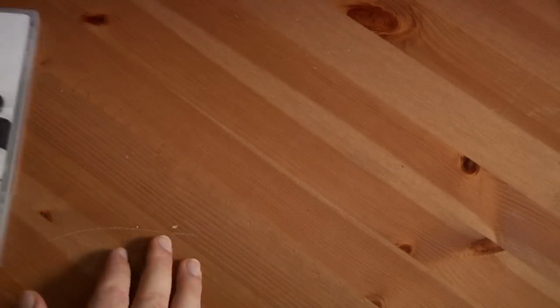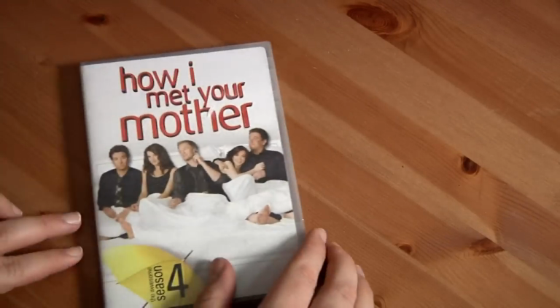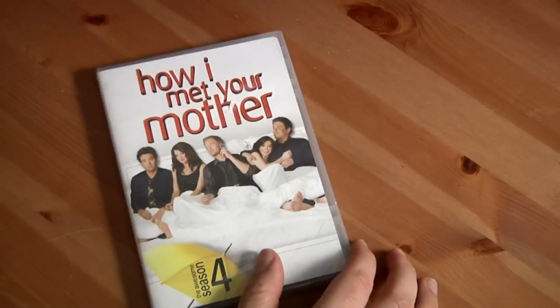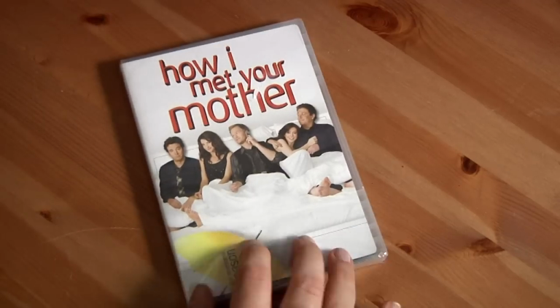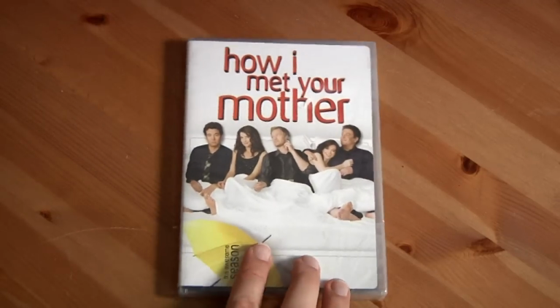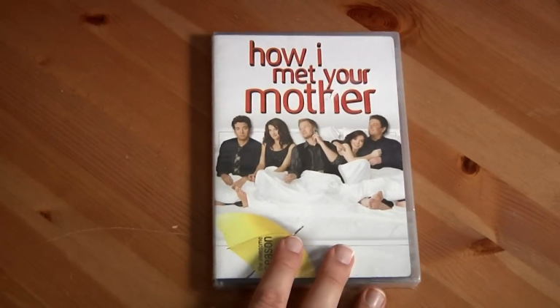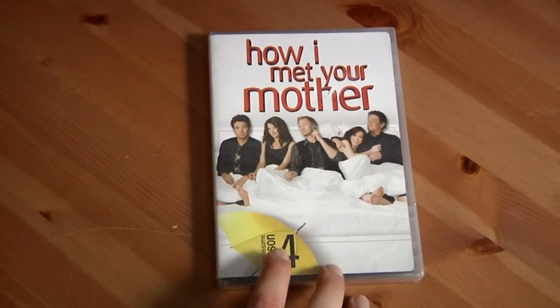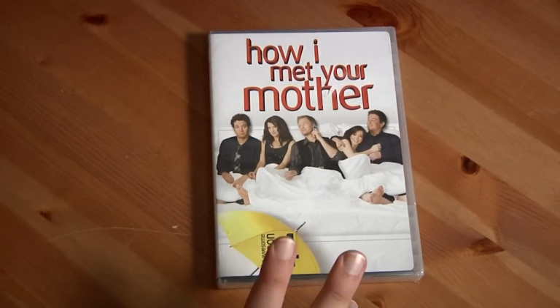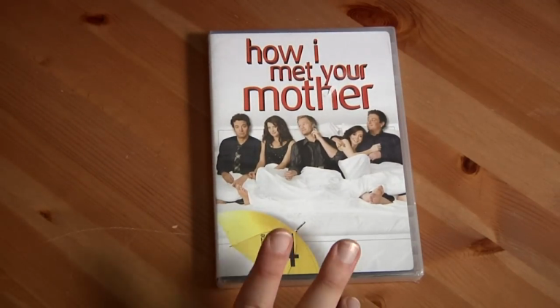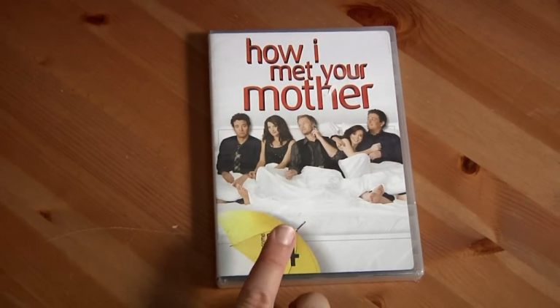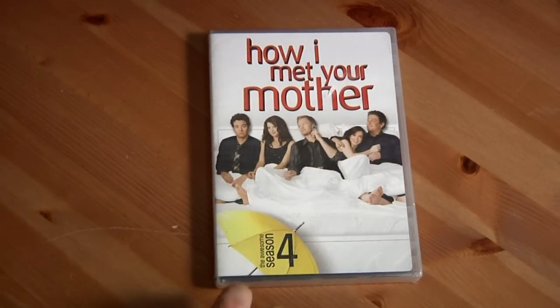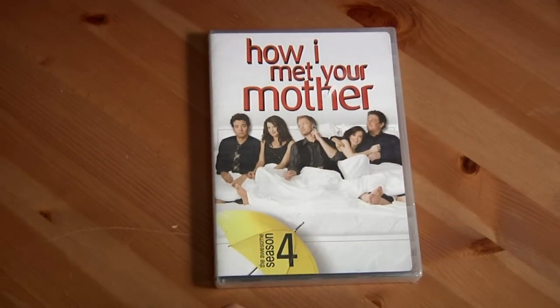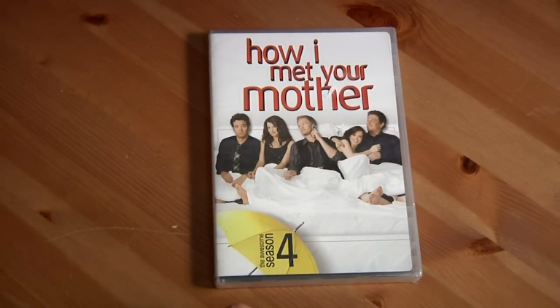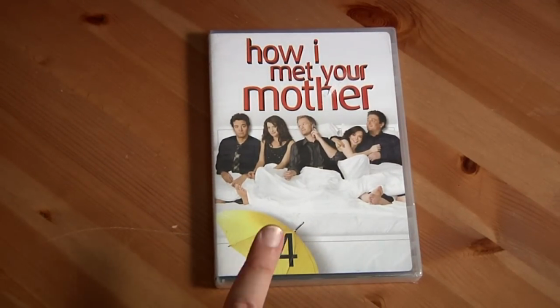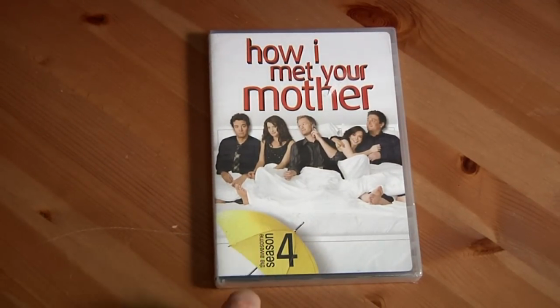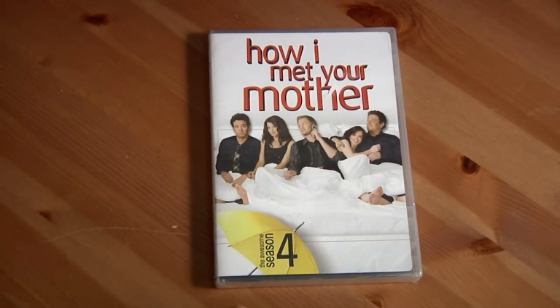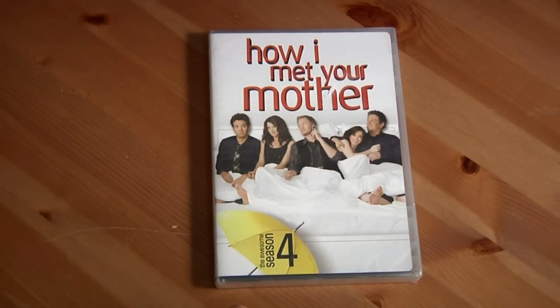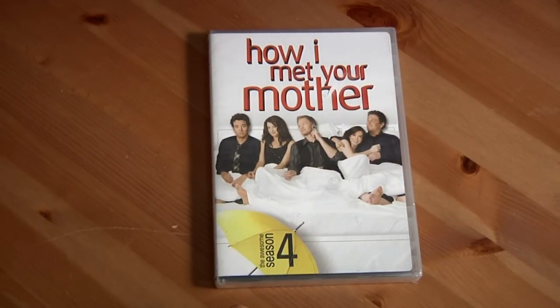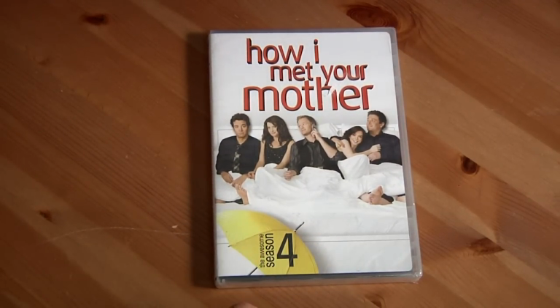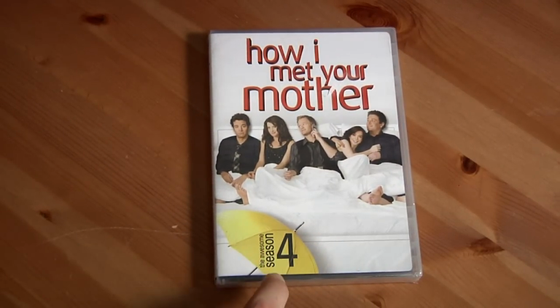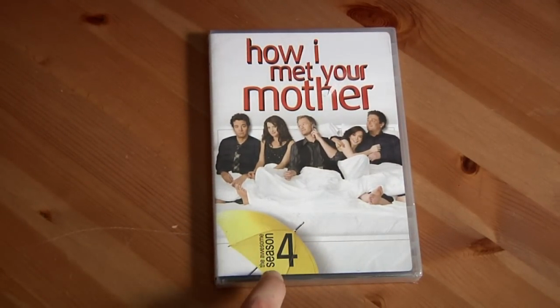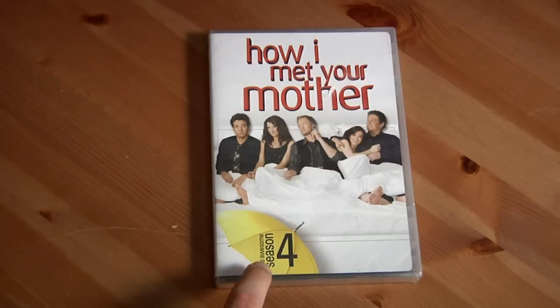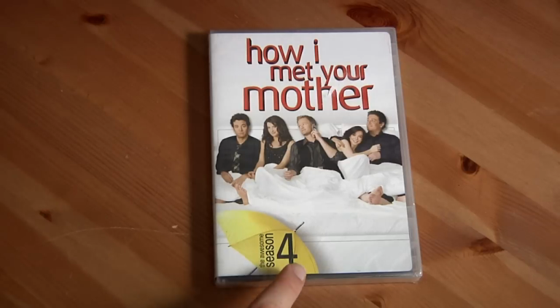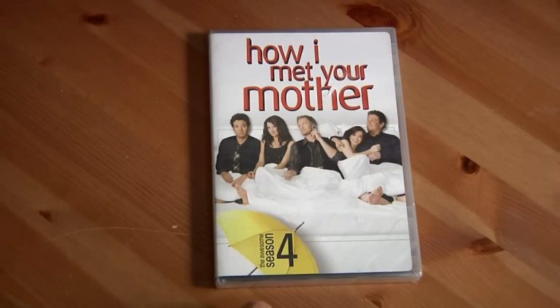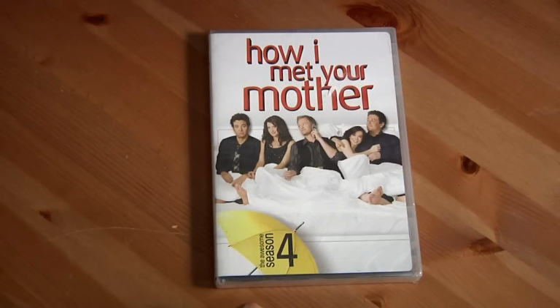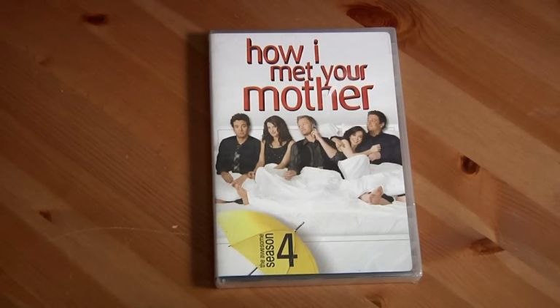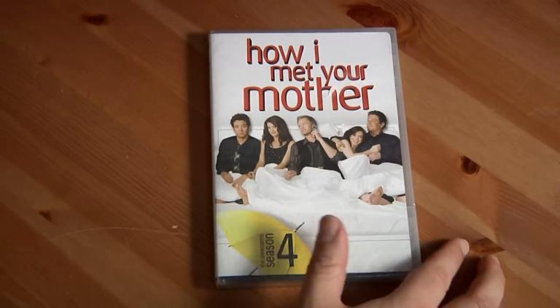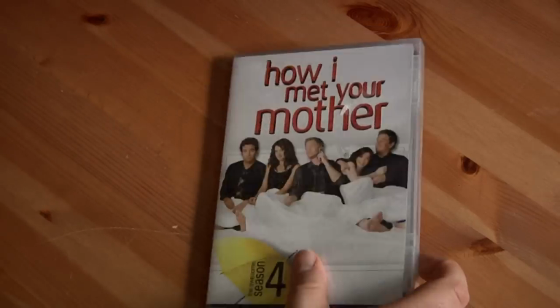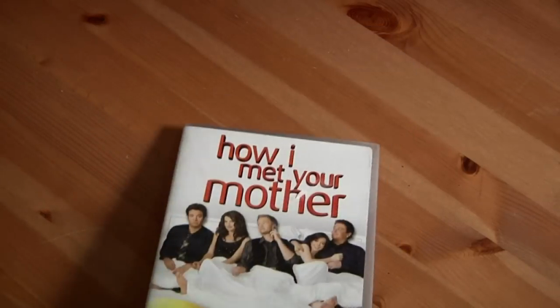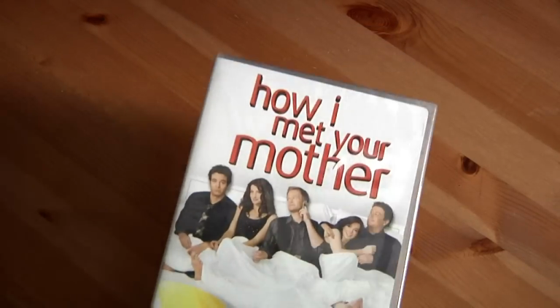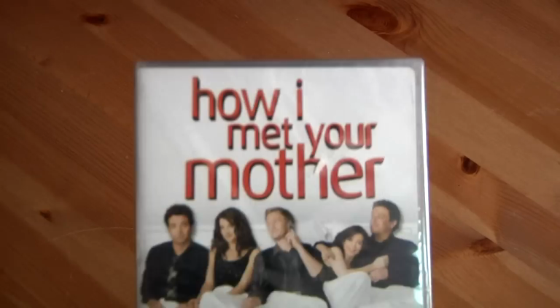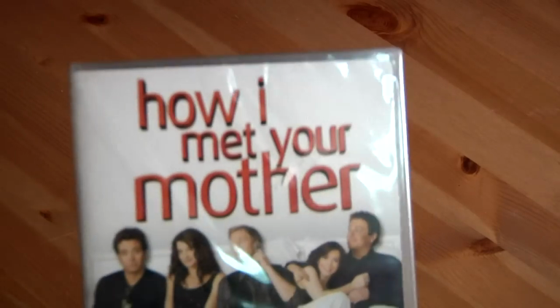Now onto the big piece de resistance — the one that I'm probably going to watch tonight. How I Met Your Mother, the awesome season four. I love this show.